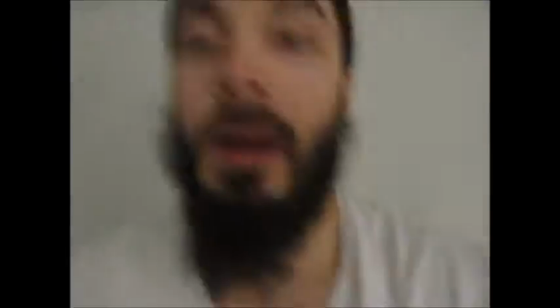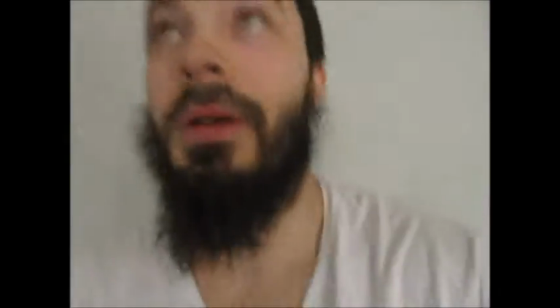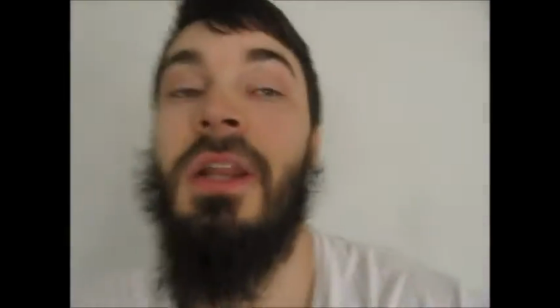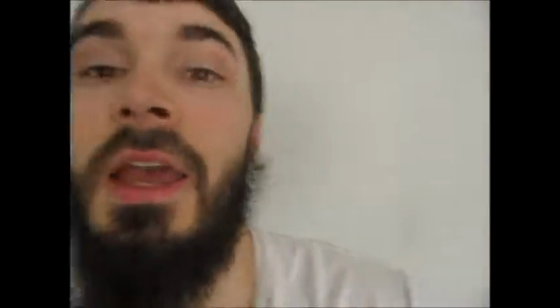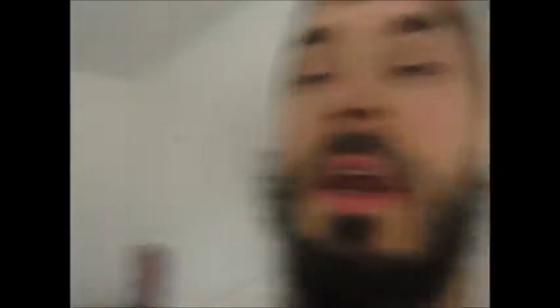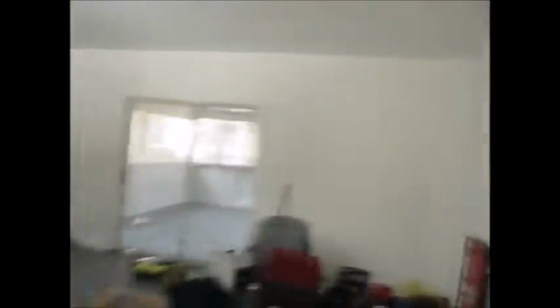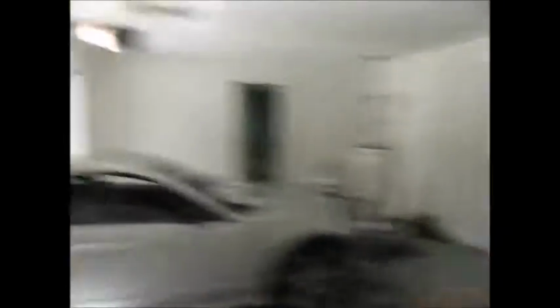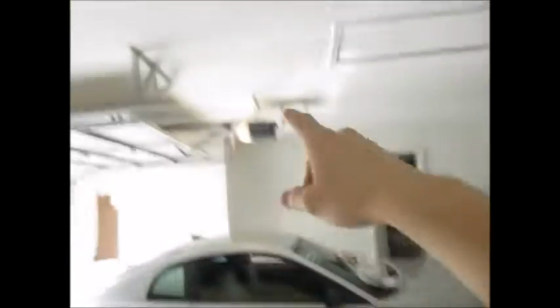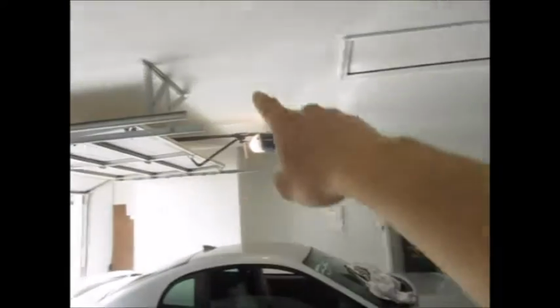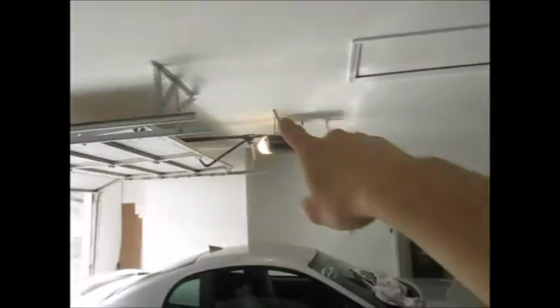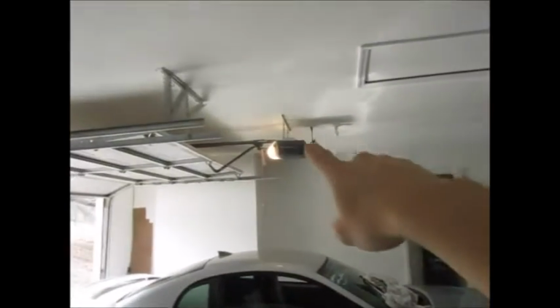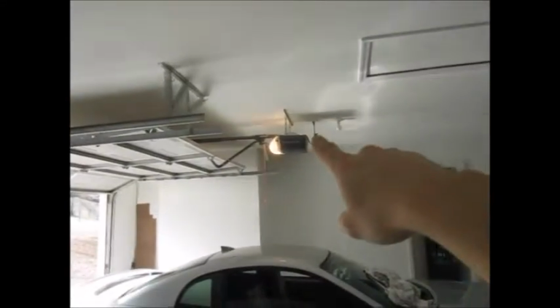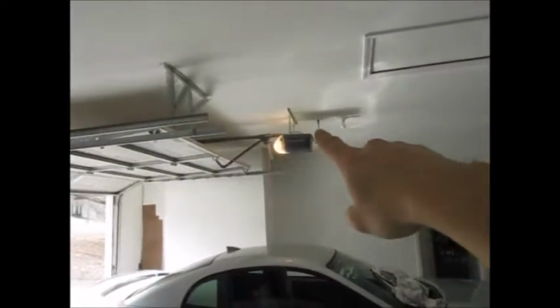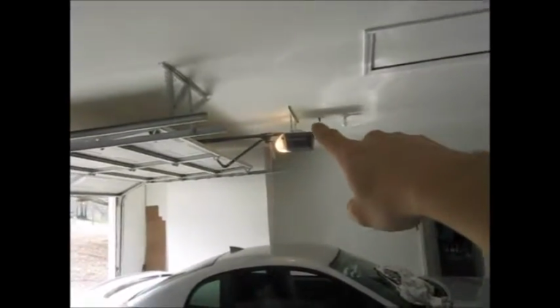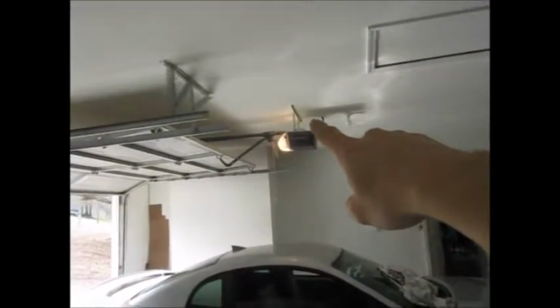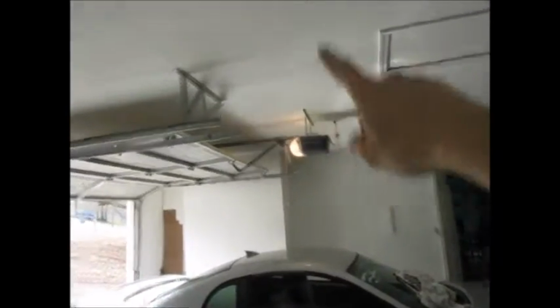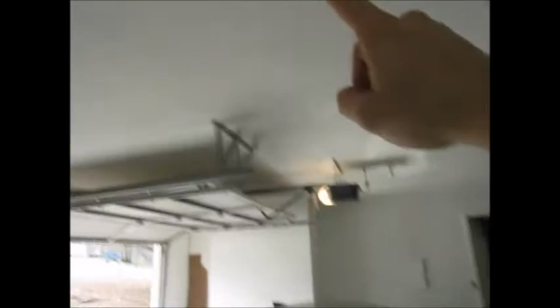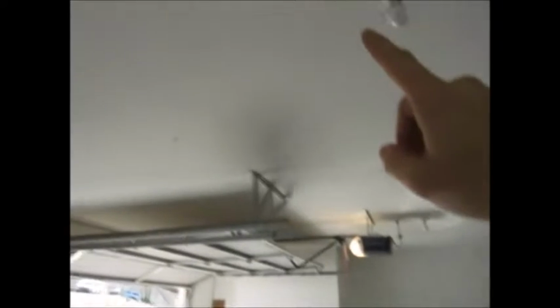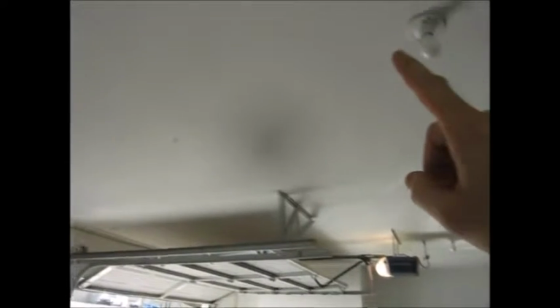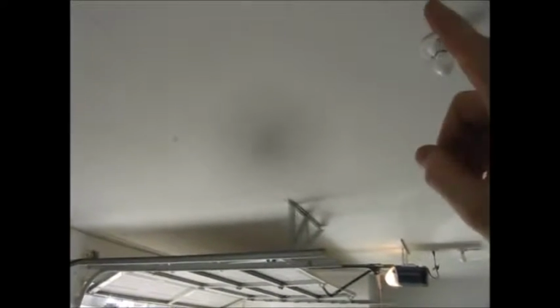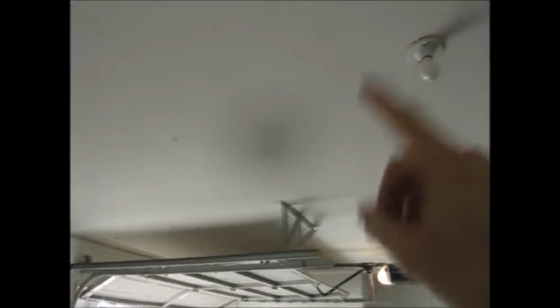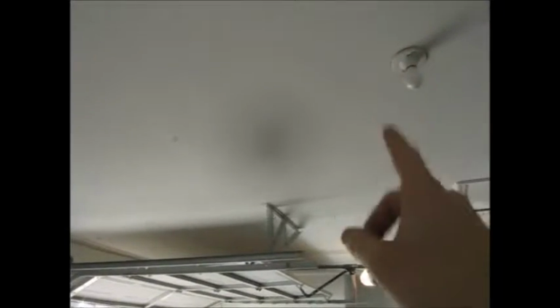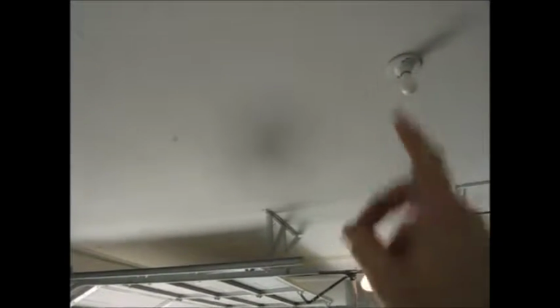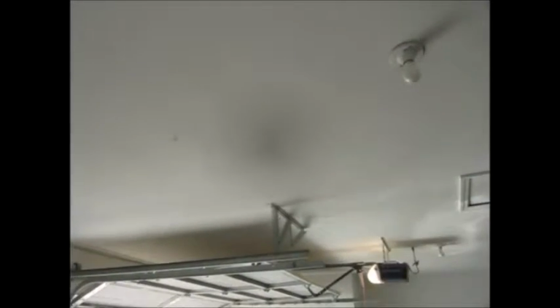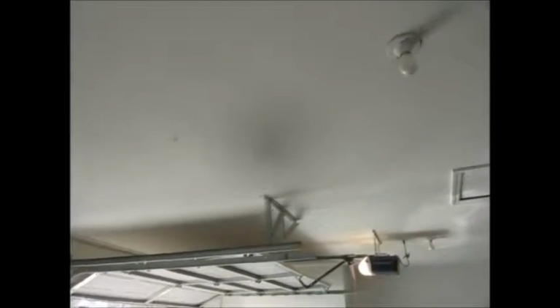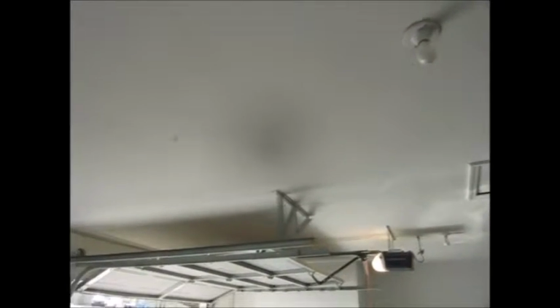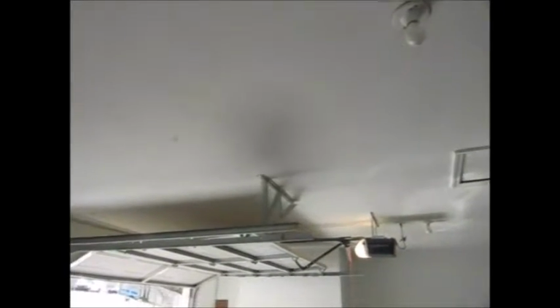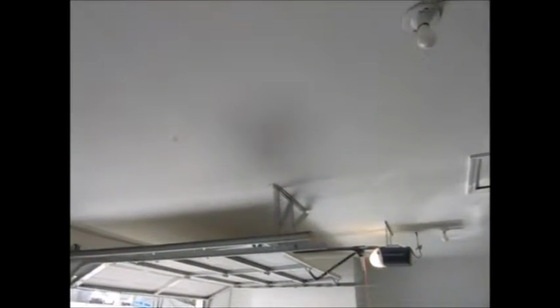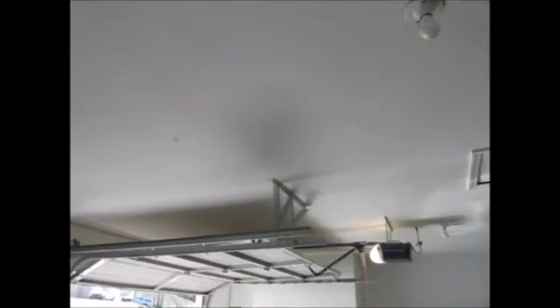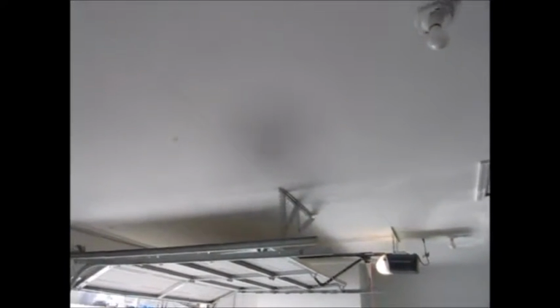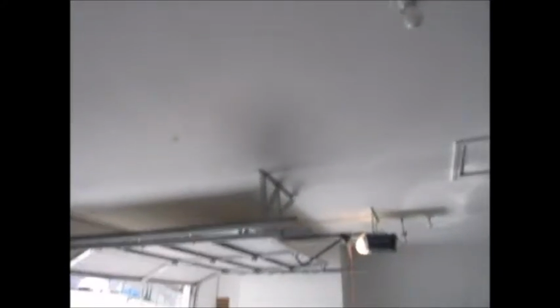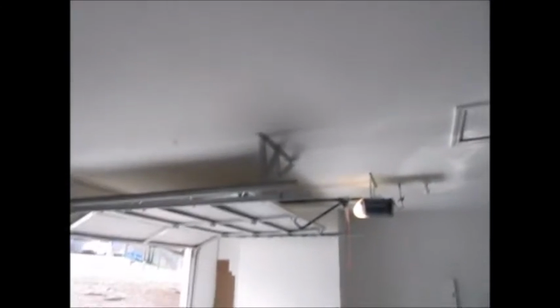I'm actually gonna hang the same railing that's over on this one, right over here, and get that installed. I'll be right back.